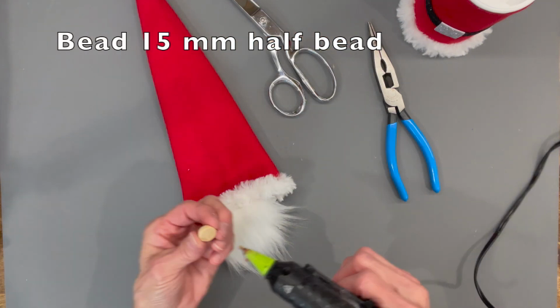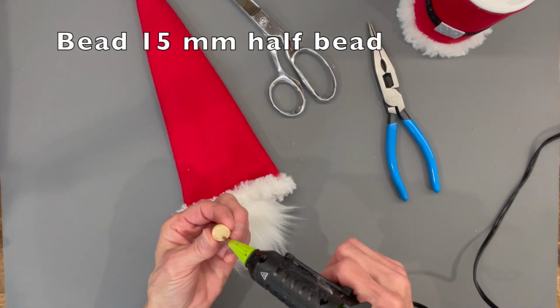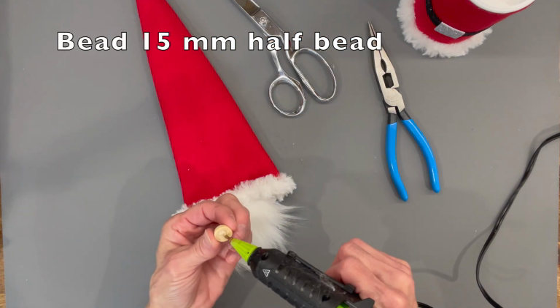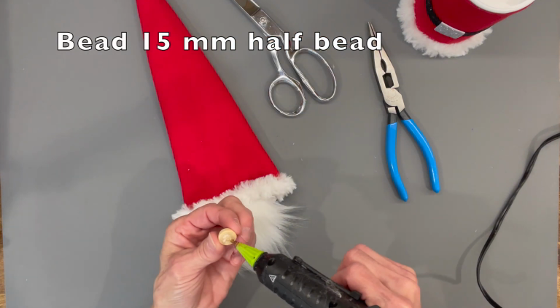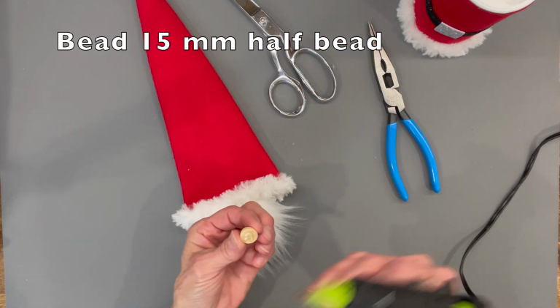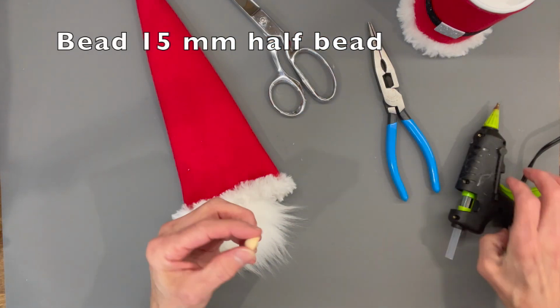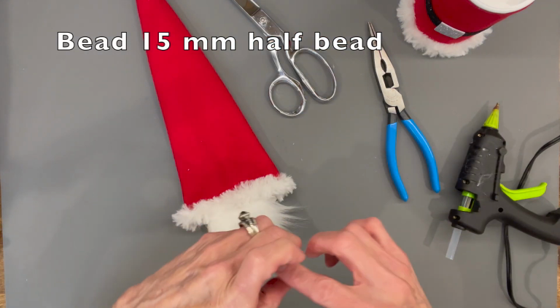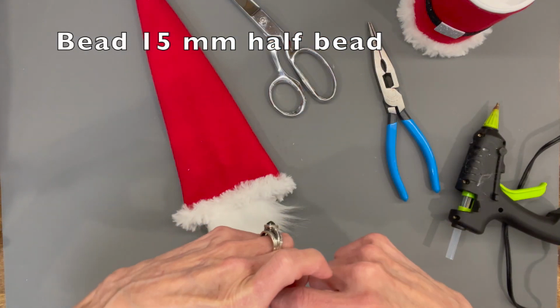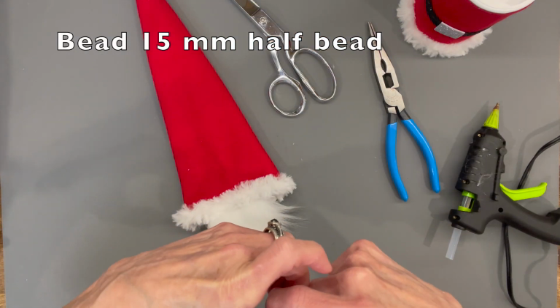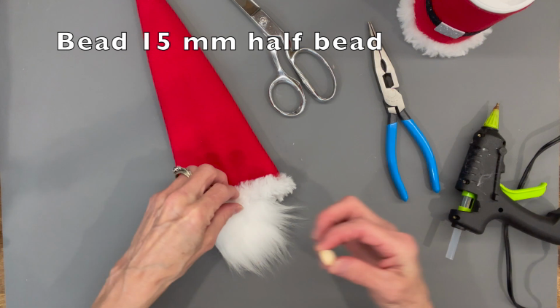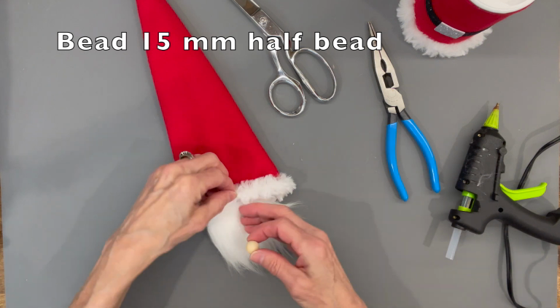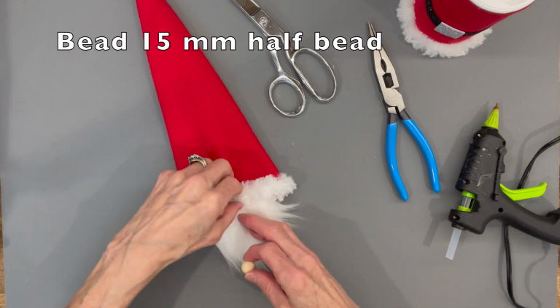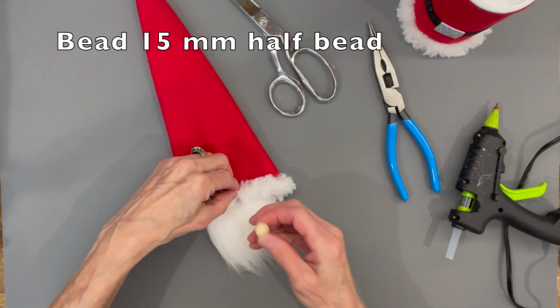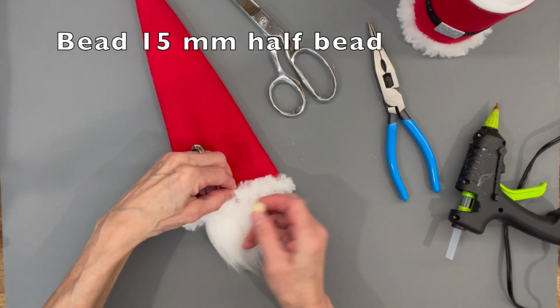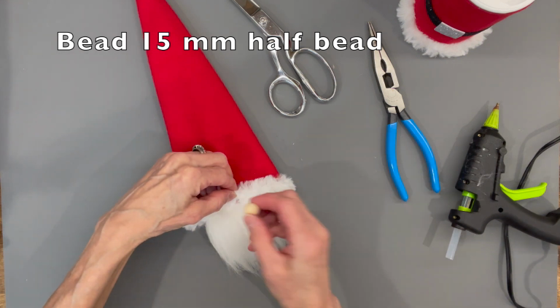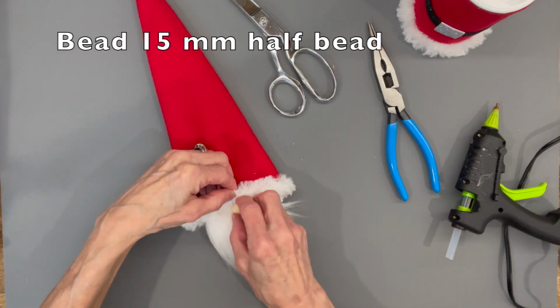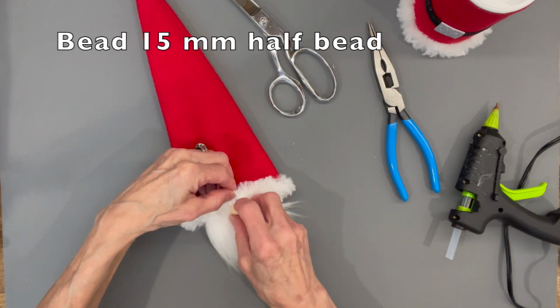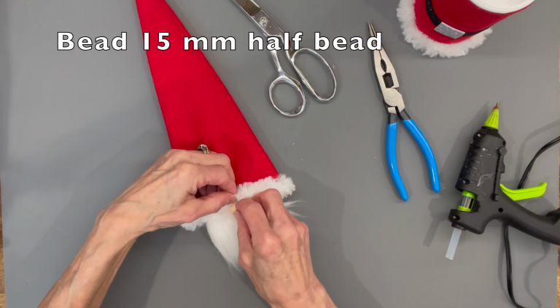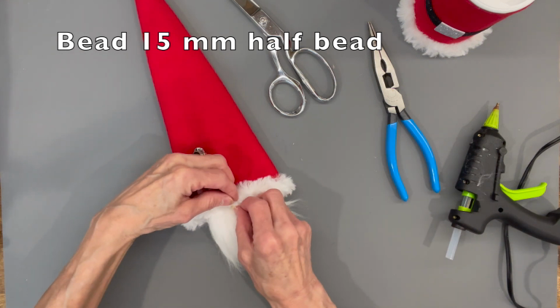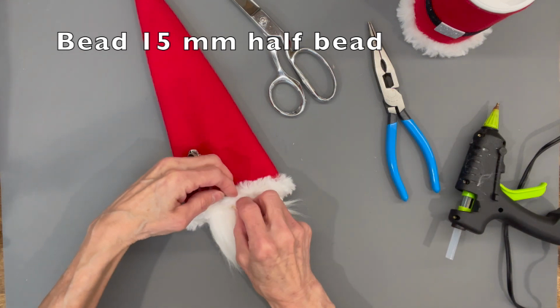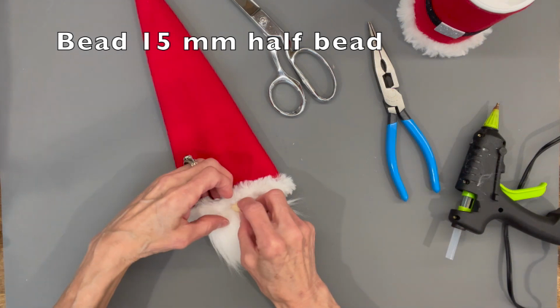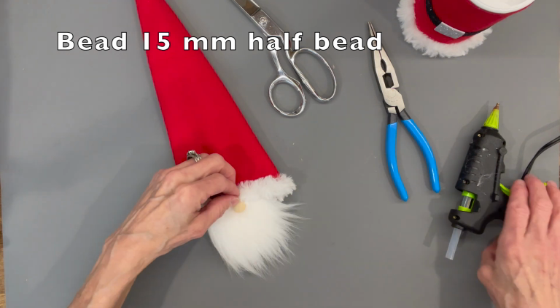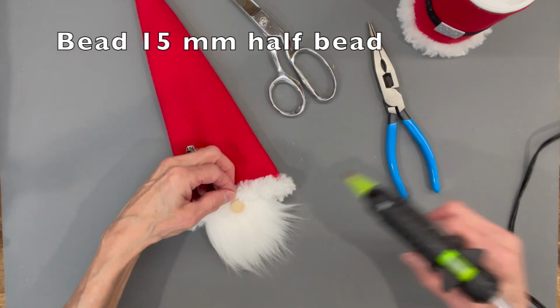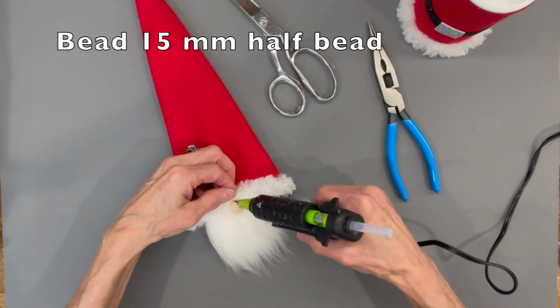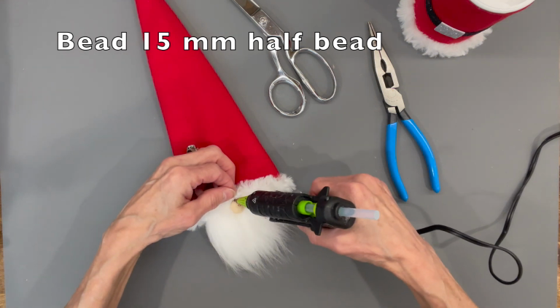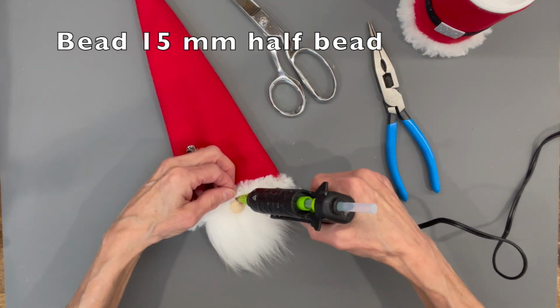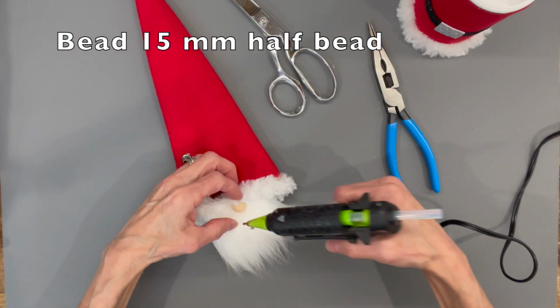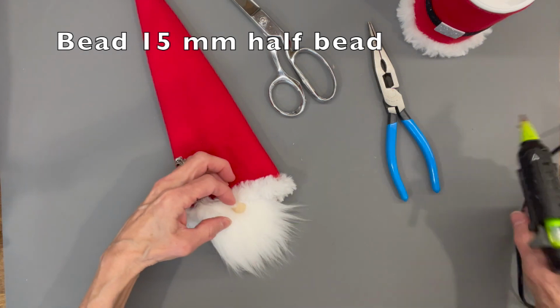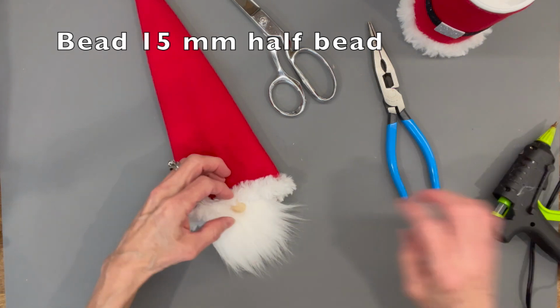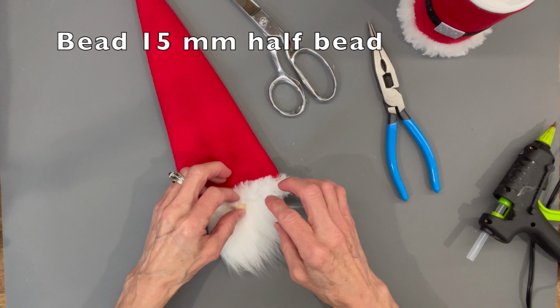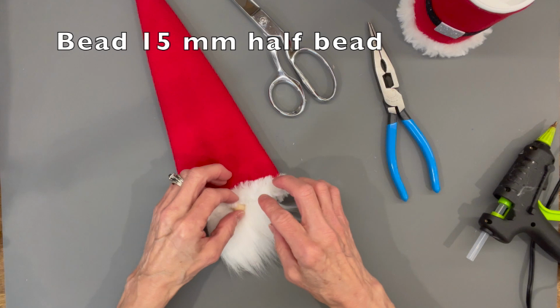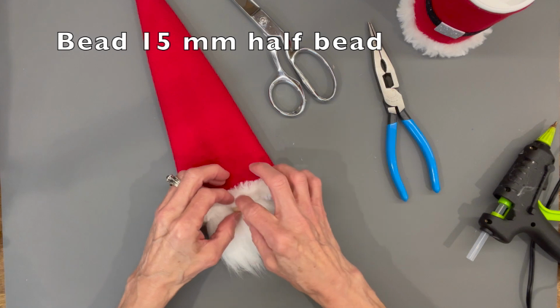Then we're going to attach our bead right in the middle. Lift the fur up a little bit, put it underneath there, then put a little dollop of glue on top and attach that fur to the nose.